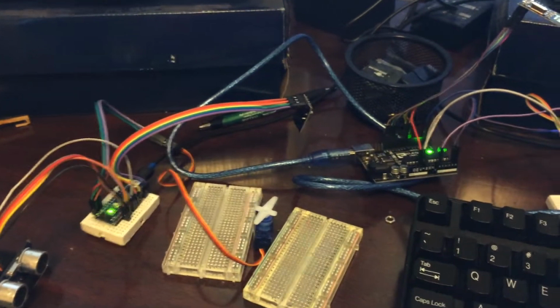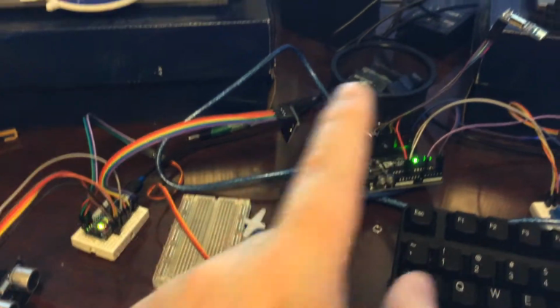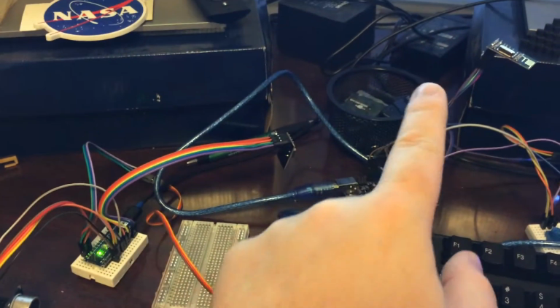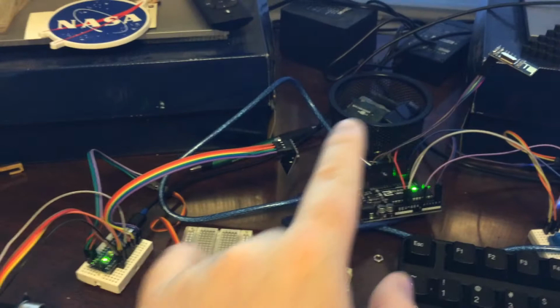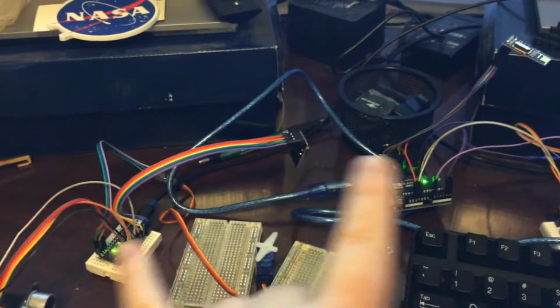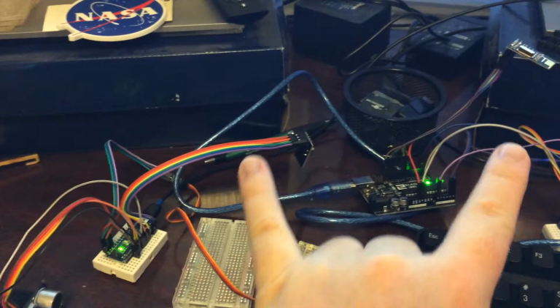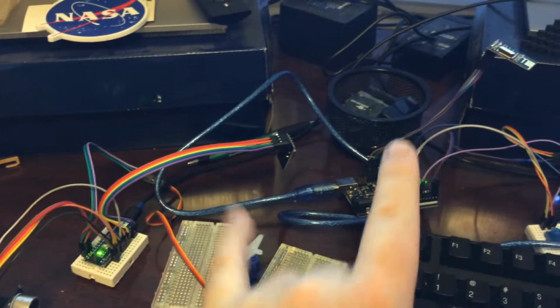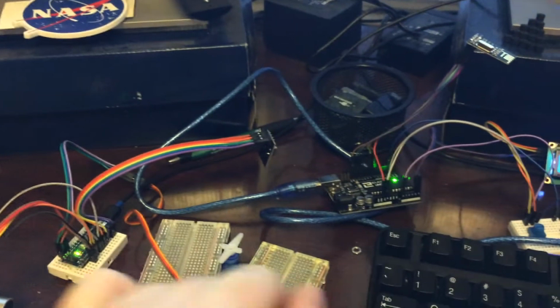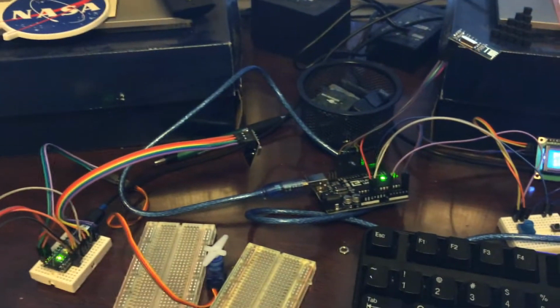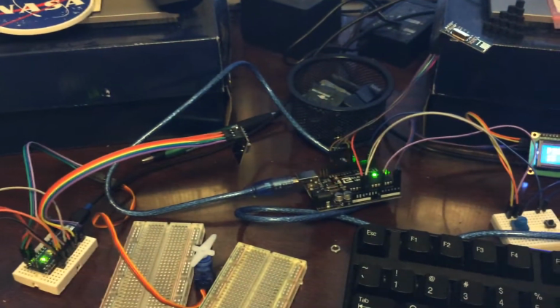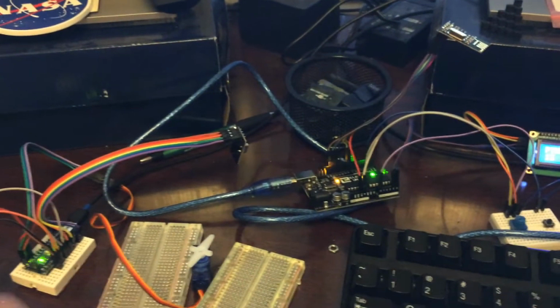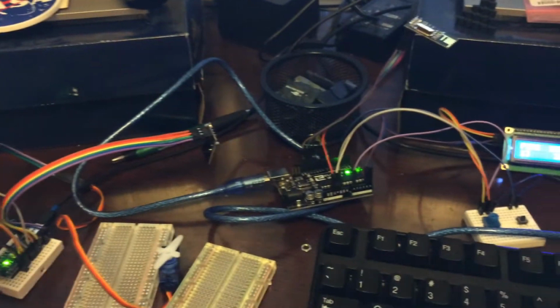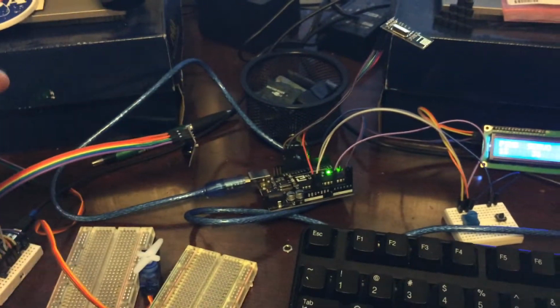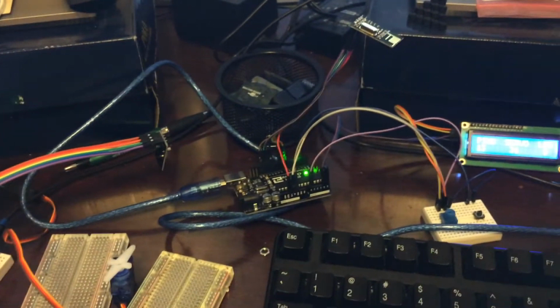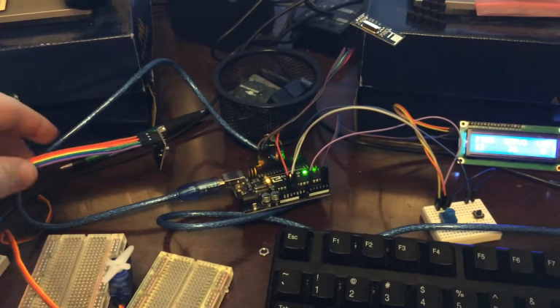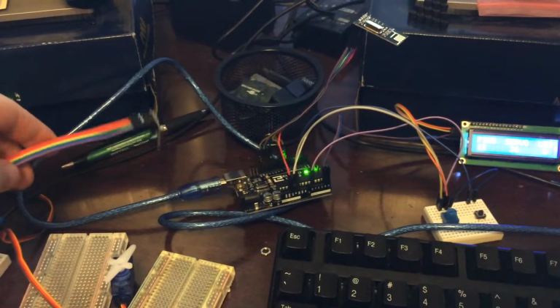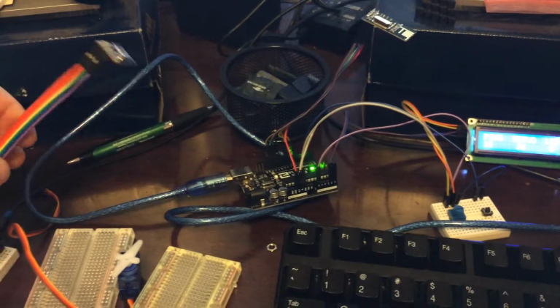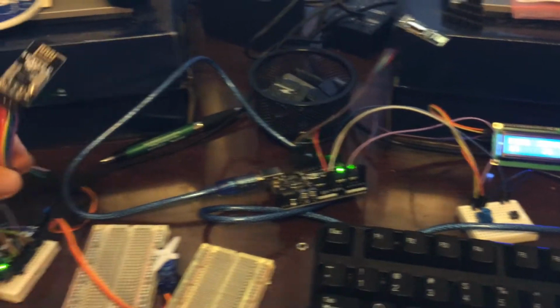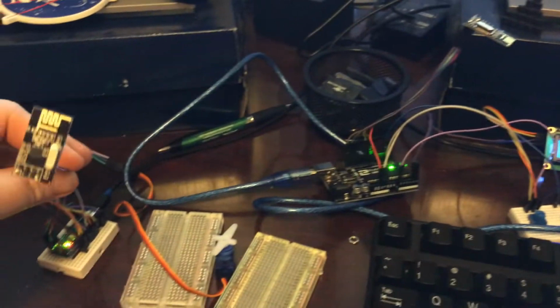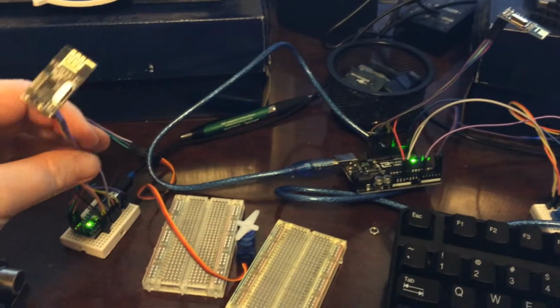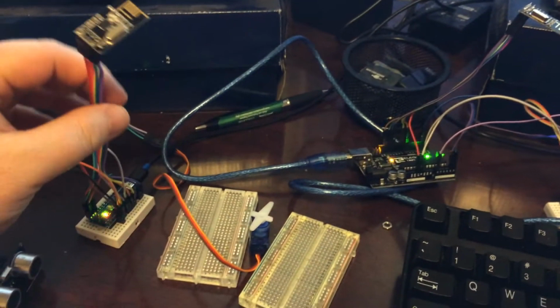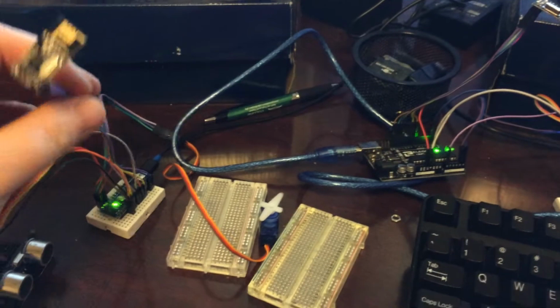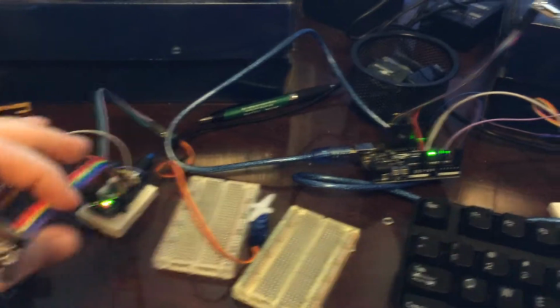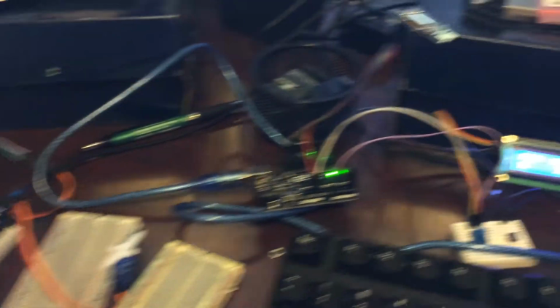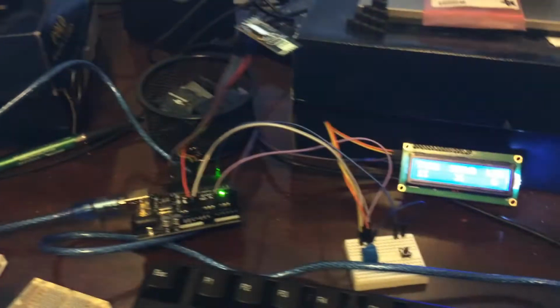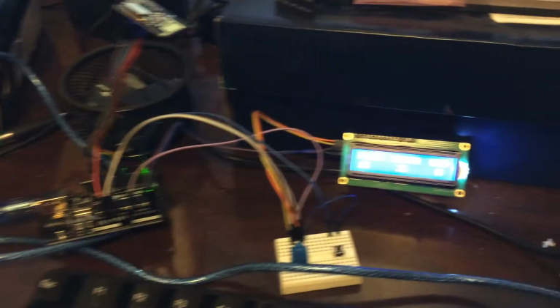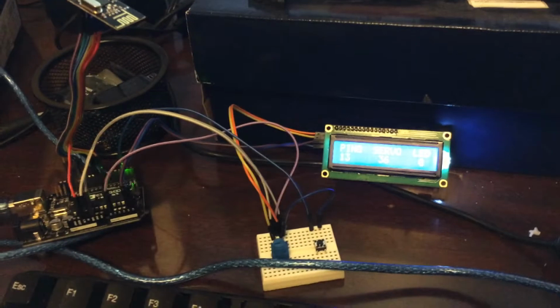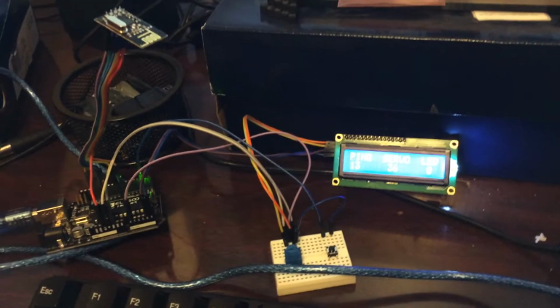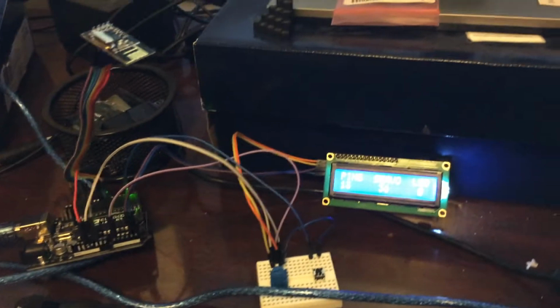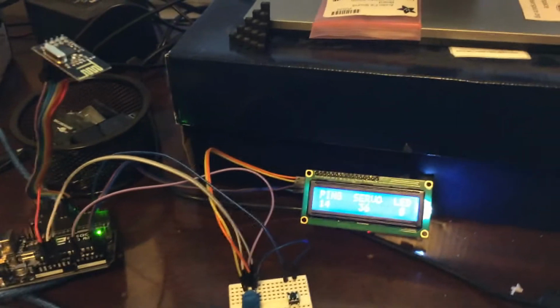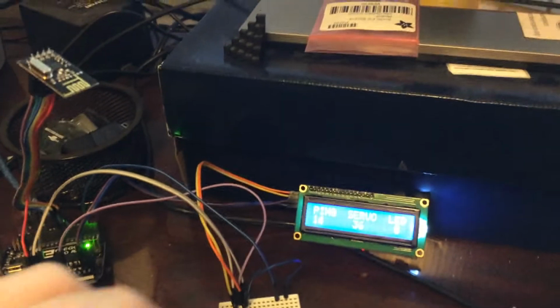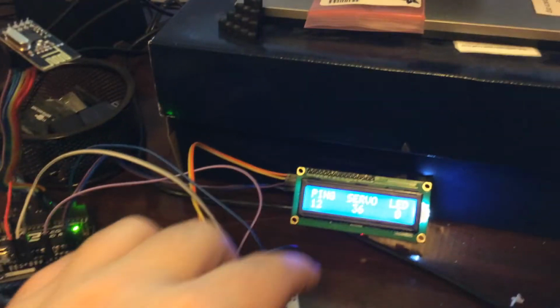These transceivers are actually interfering with my microphone on my camera. So yeah, let me show you what this is all about.